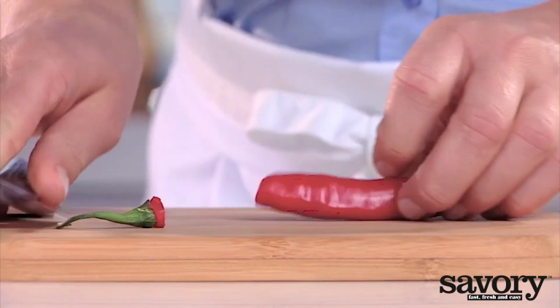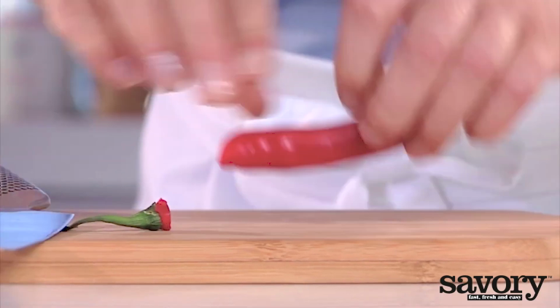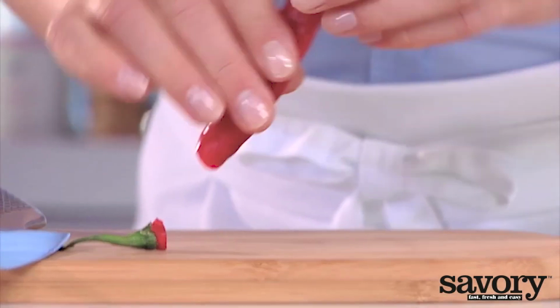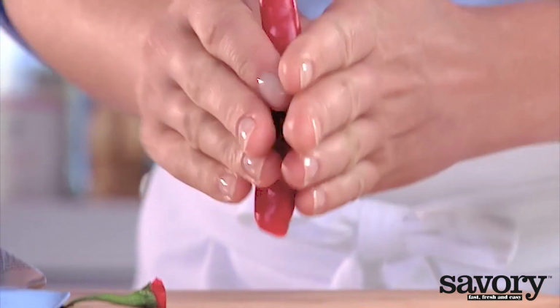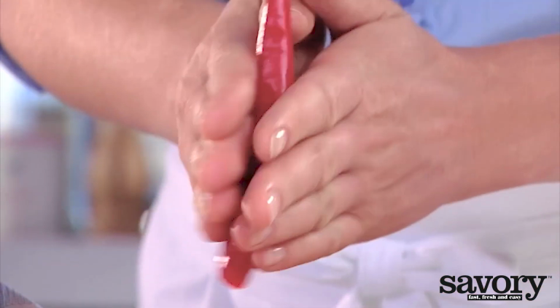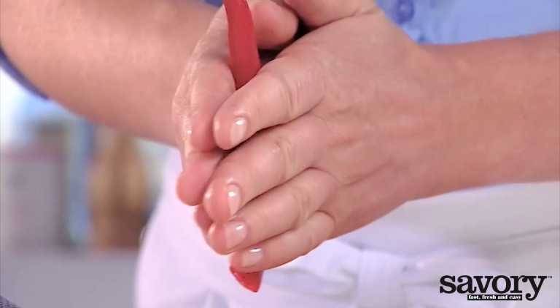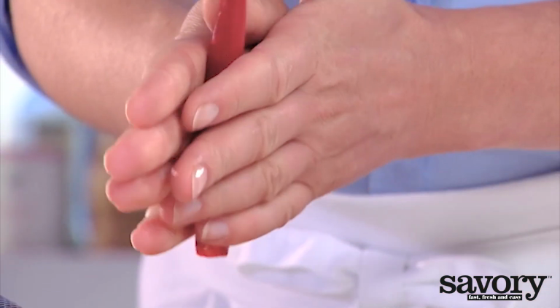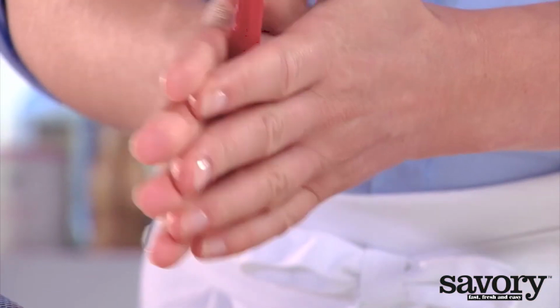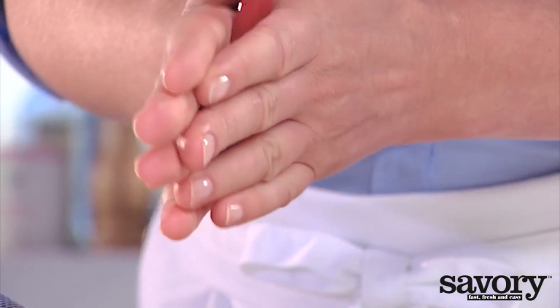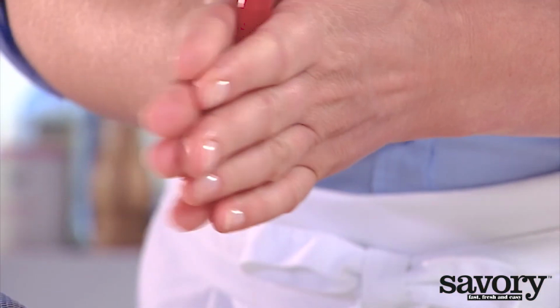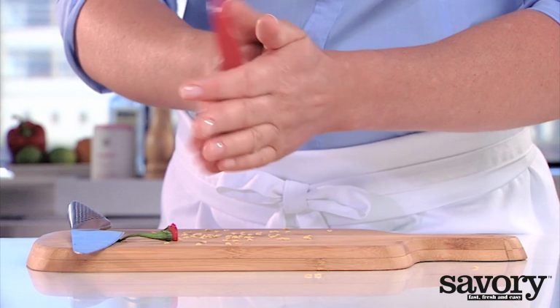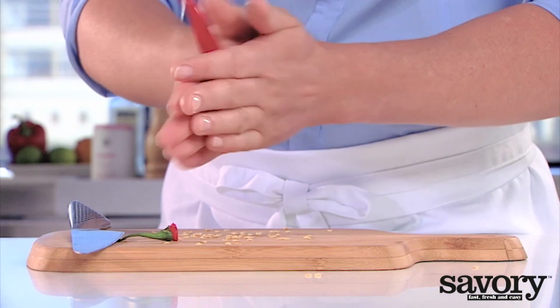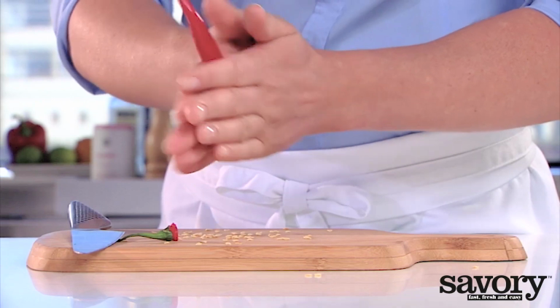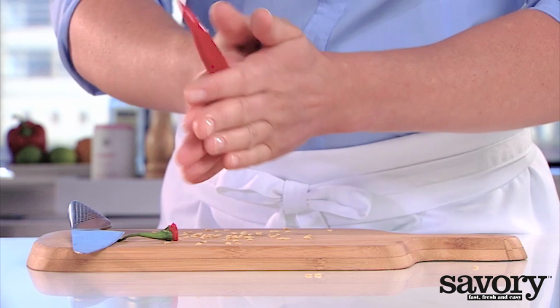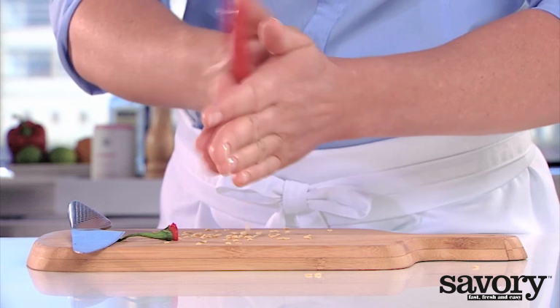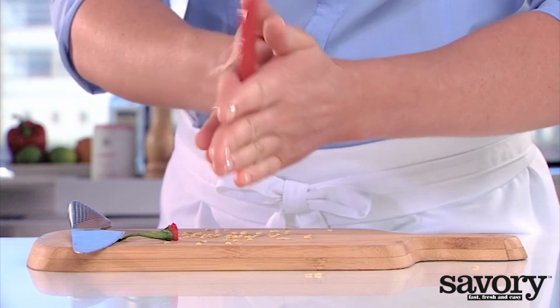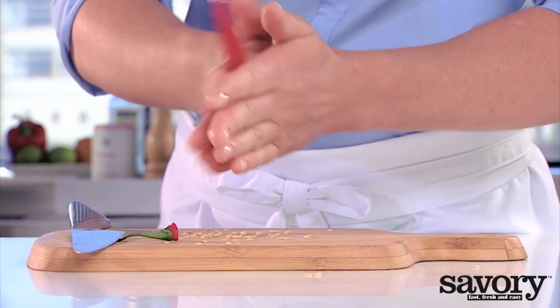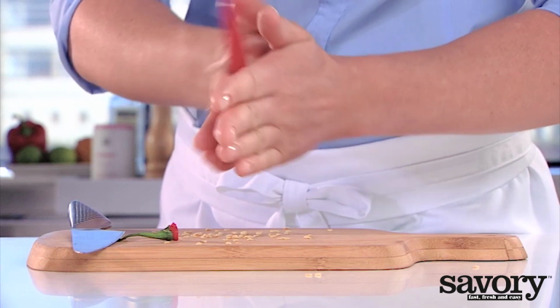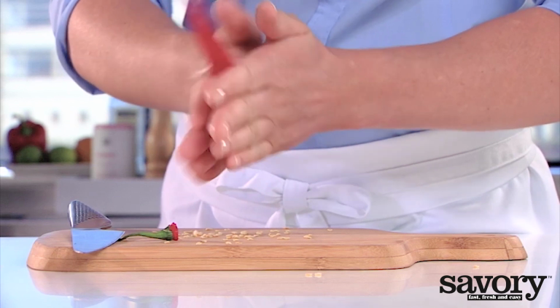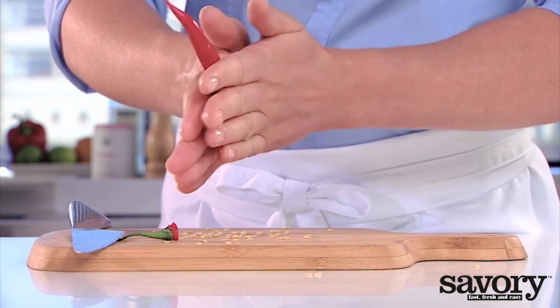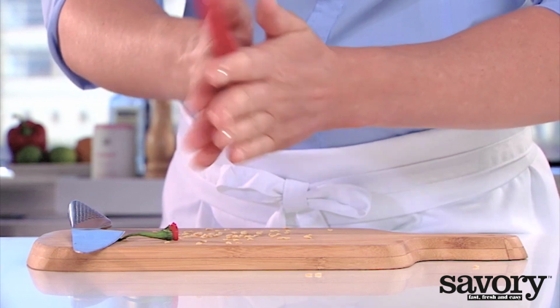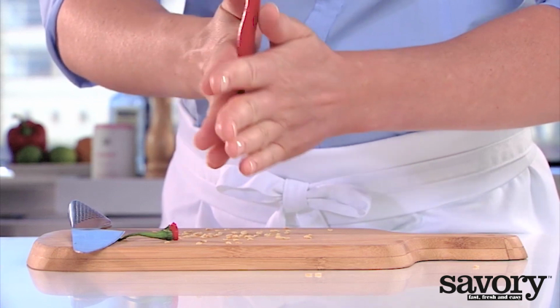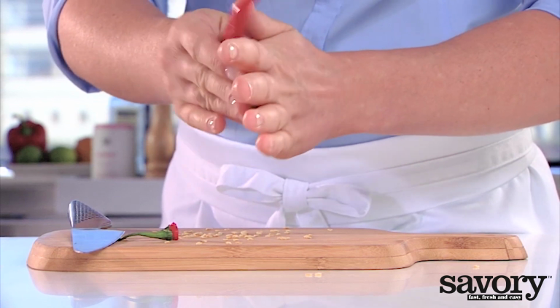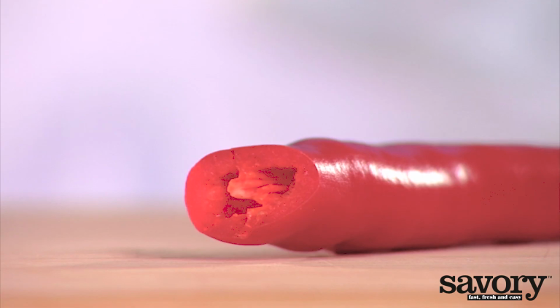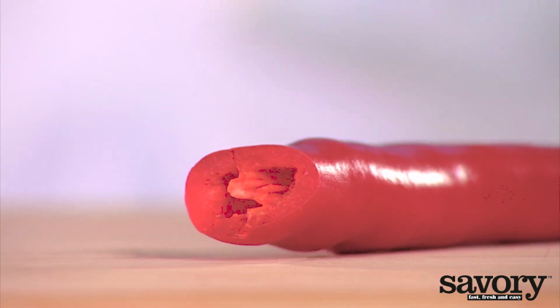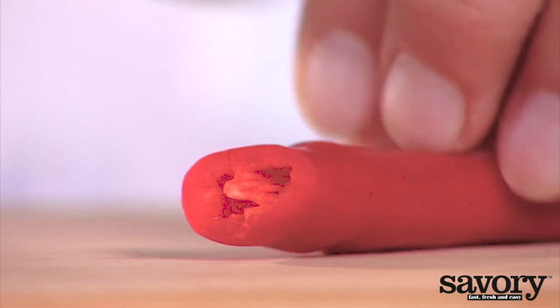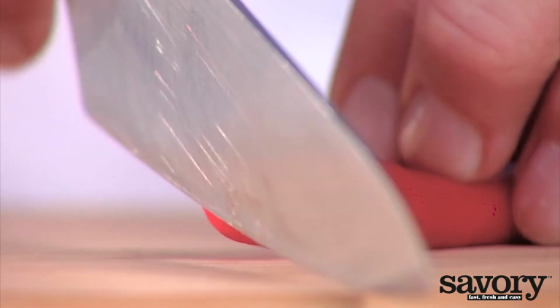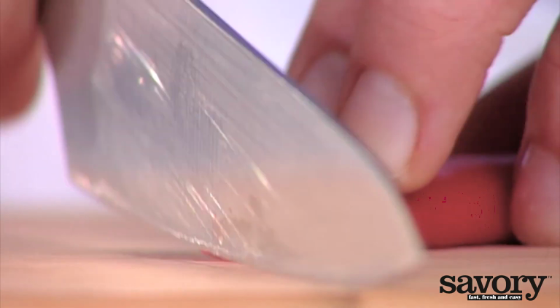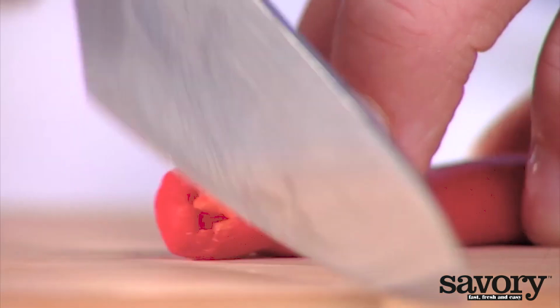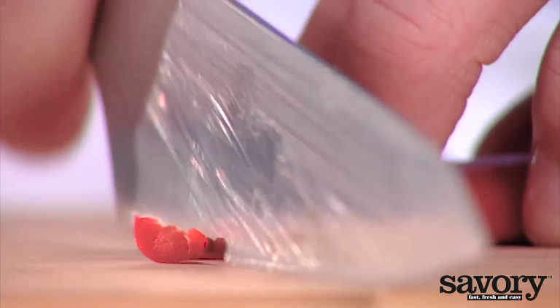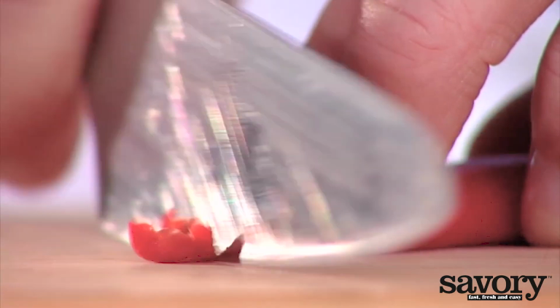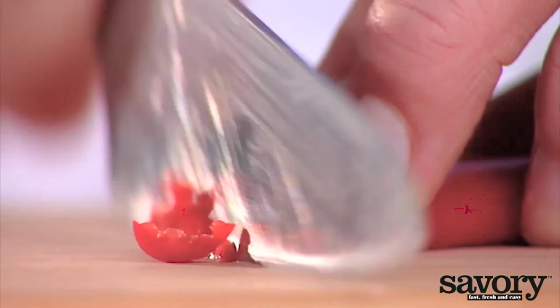Cut the top off of the chili. Then remove the seeds by rolling the pepper between your hands. Slice into rings.